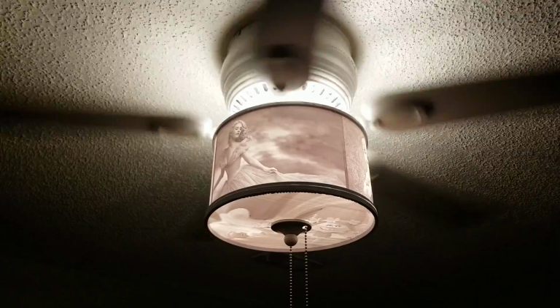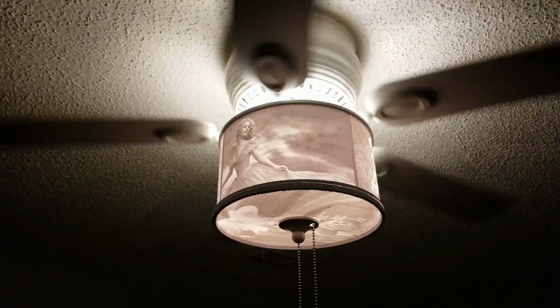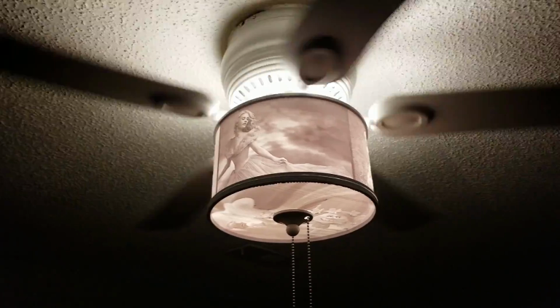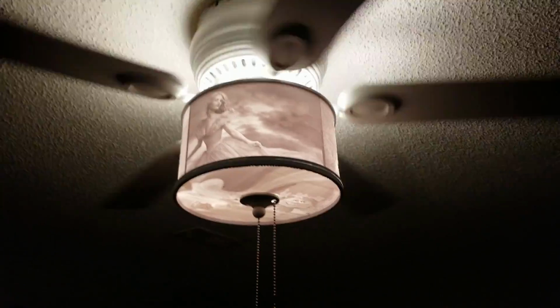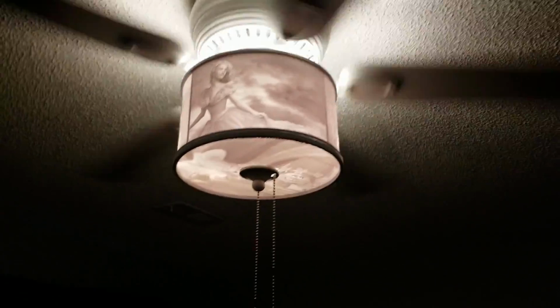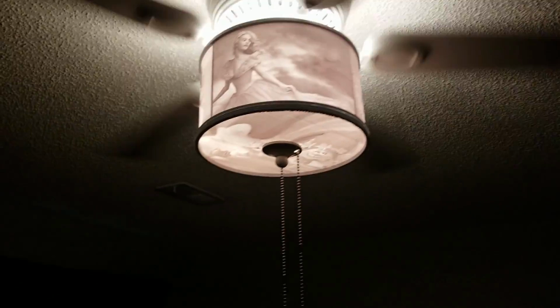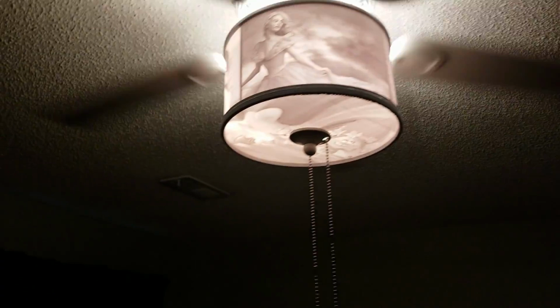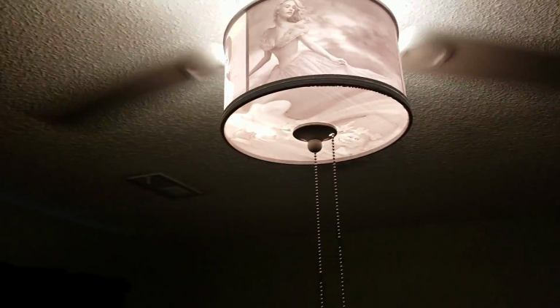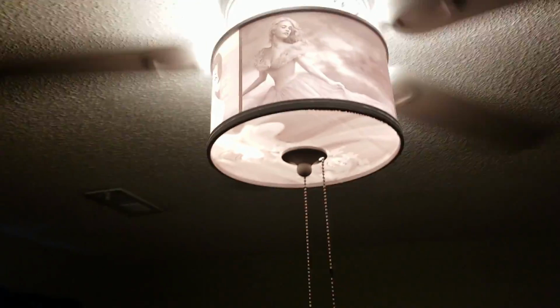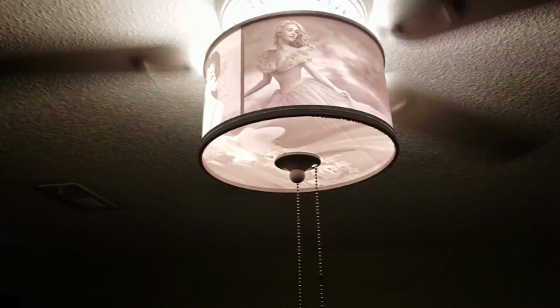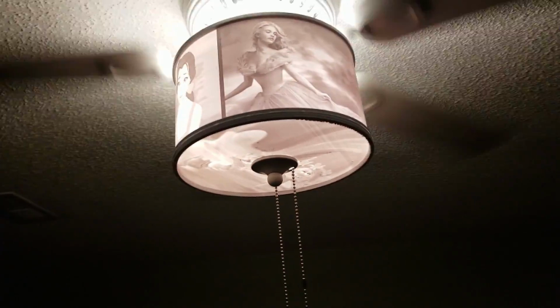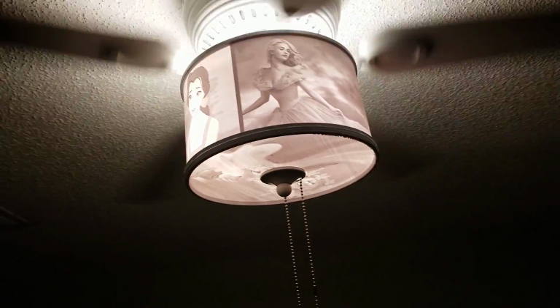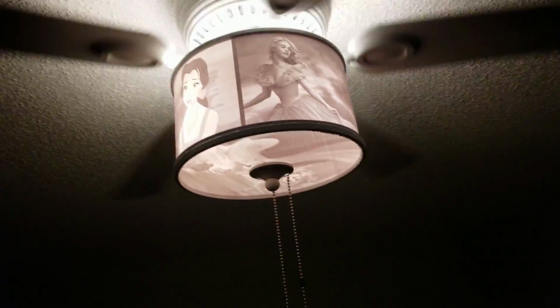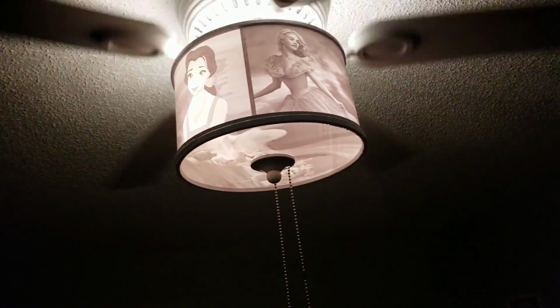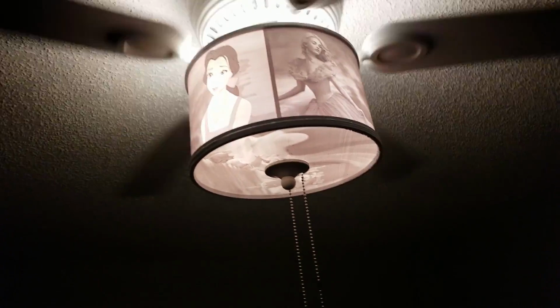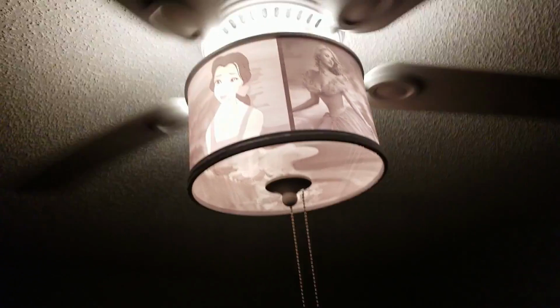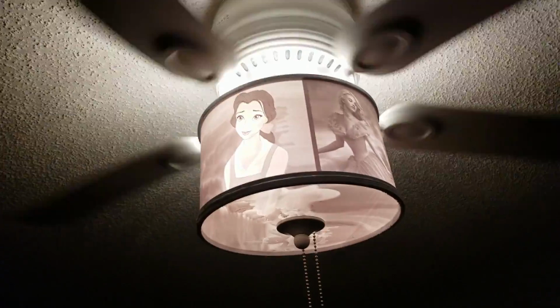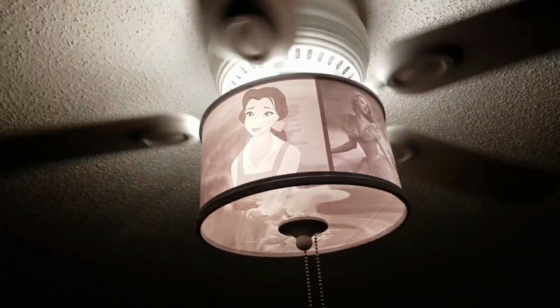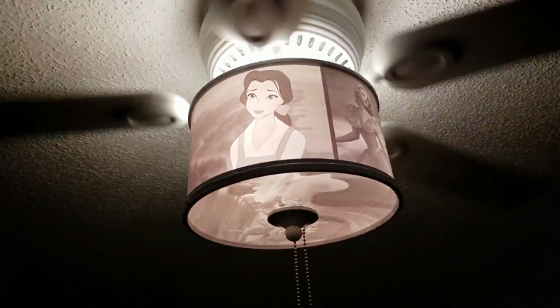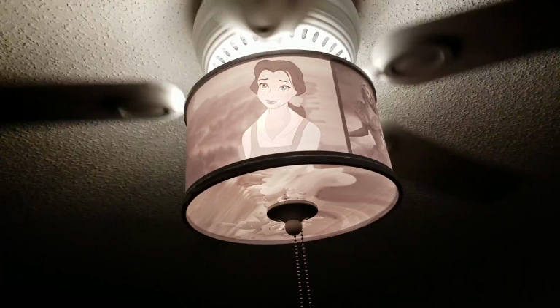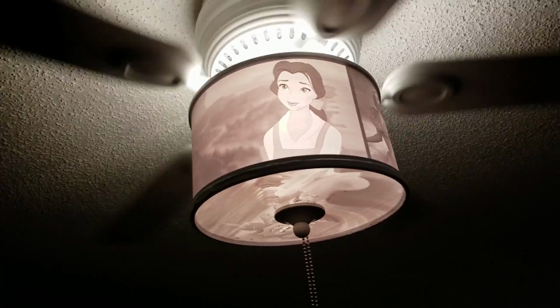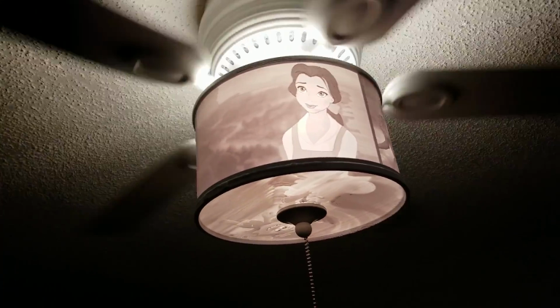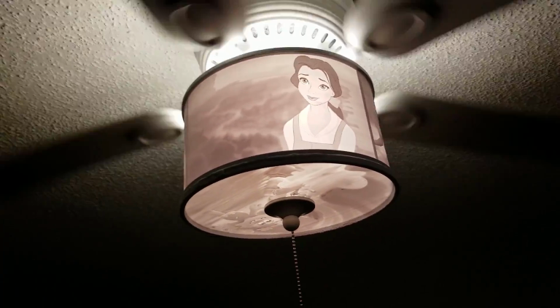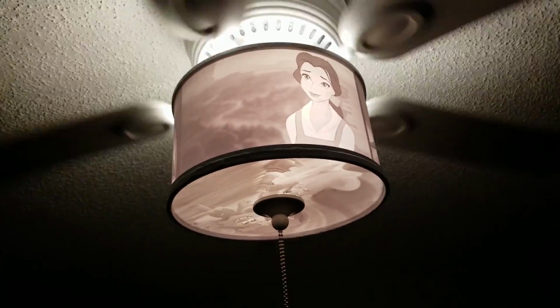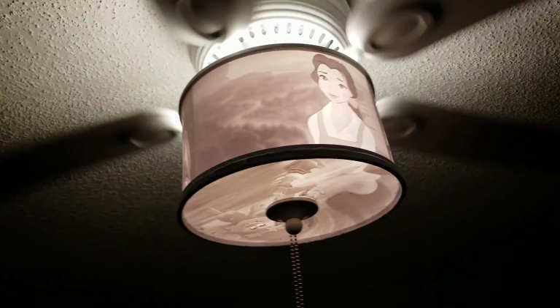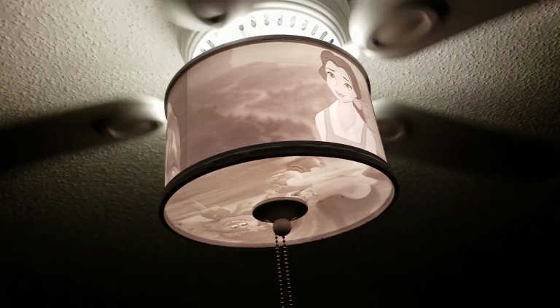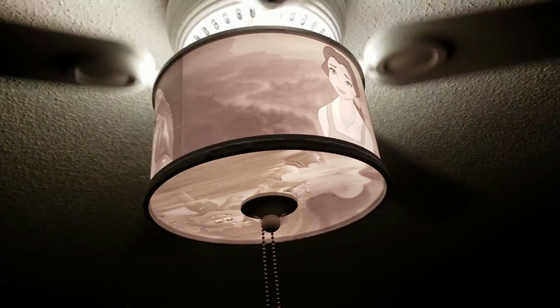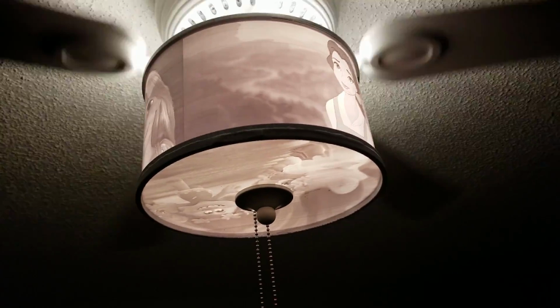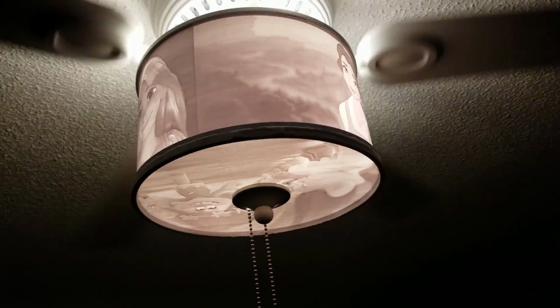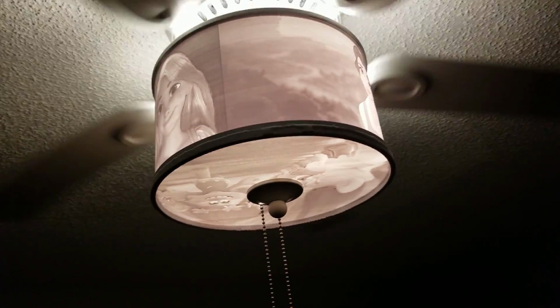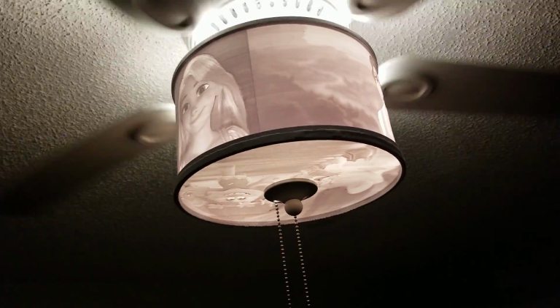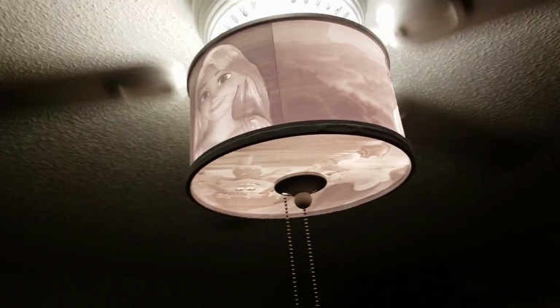Check this bad boy out. It's the first 3D printed ceiling fan lithophane to ever be created, and I'm very happy with how it turned out.